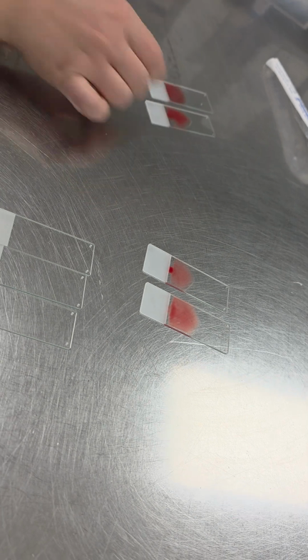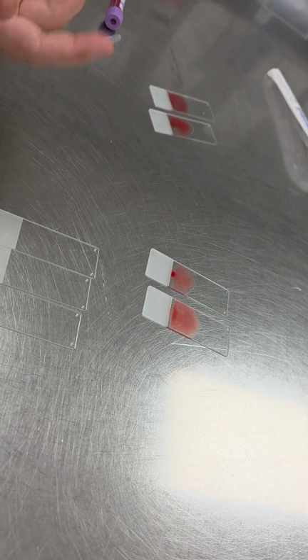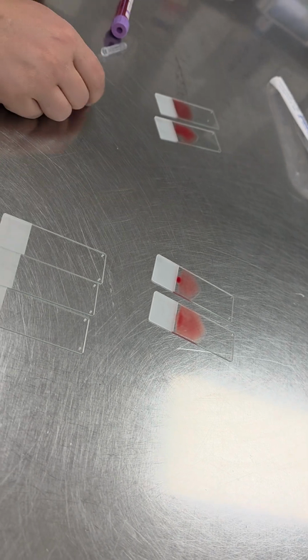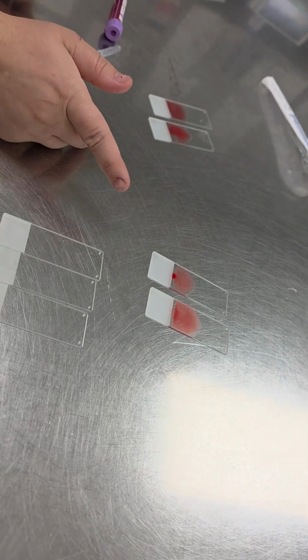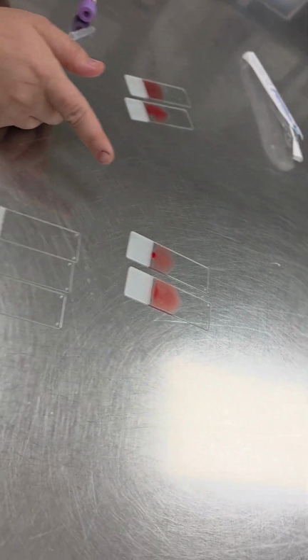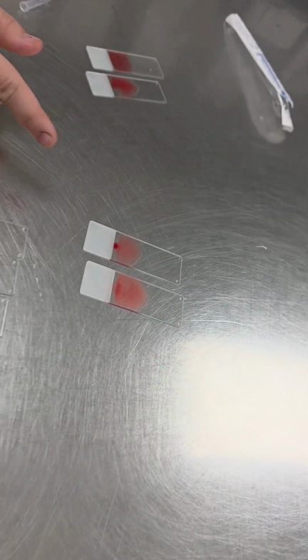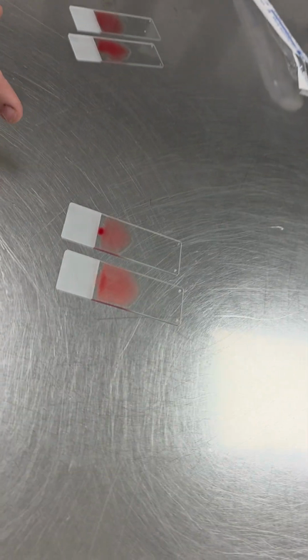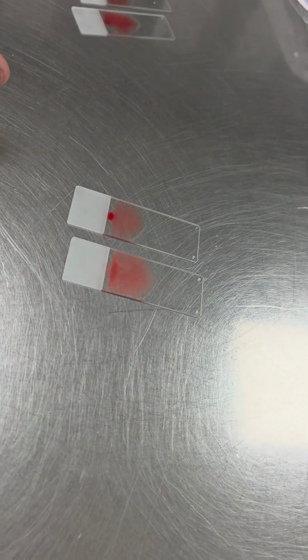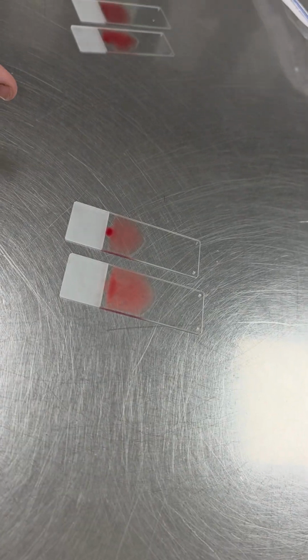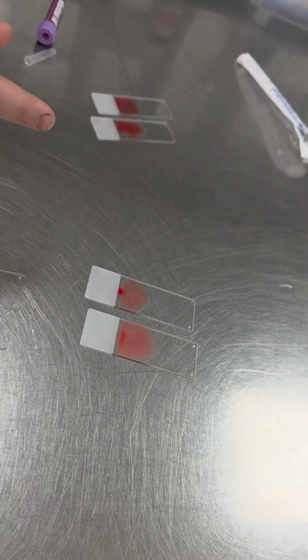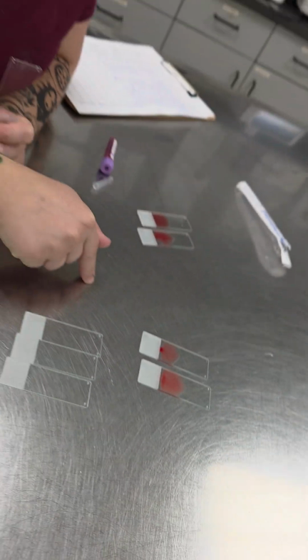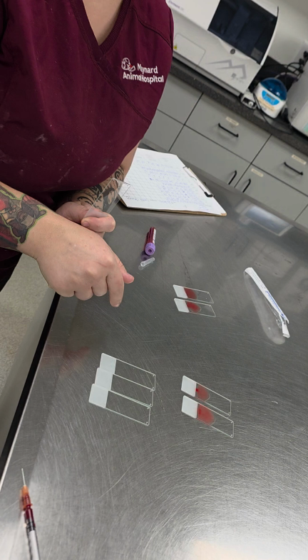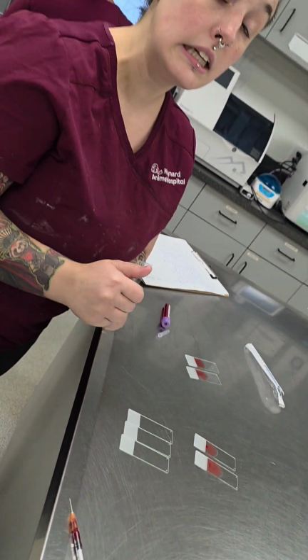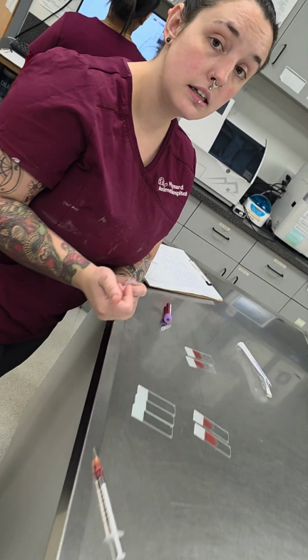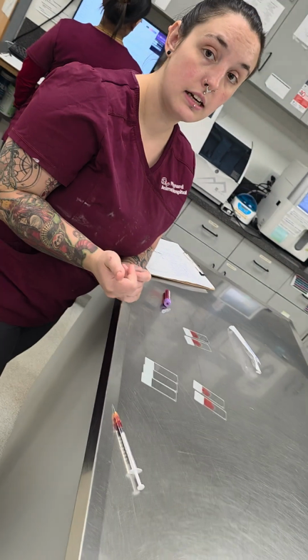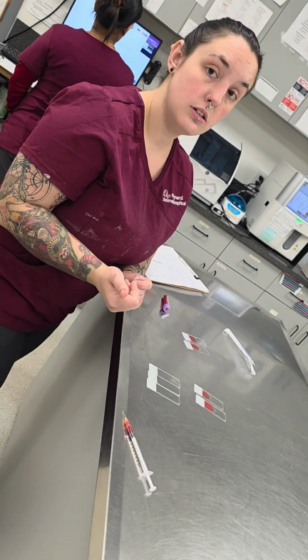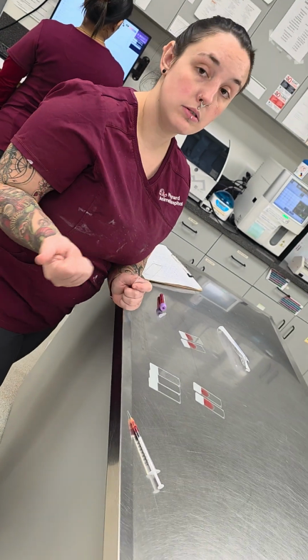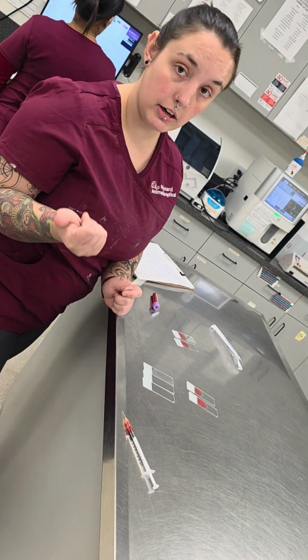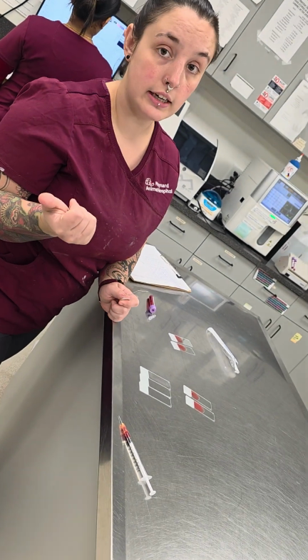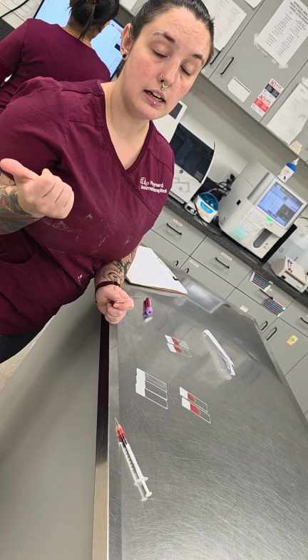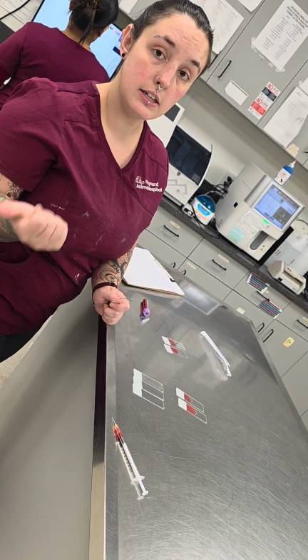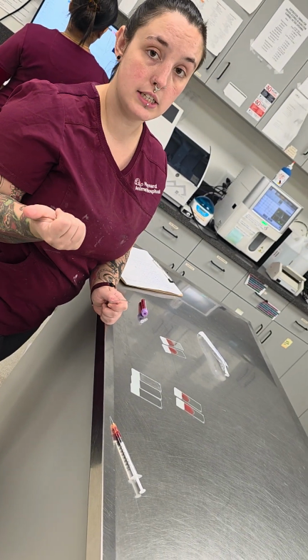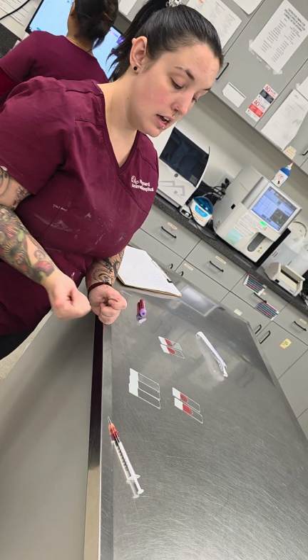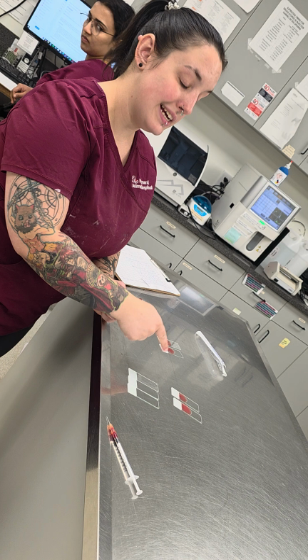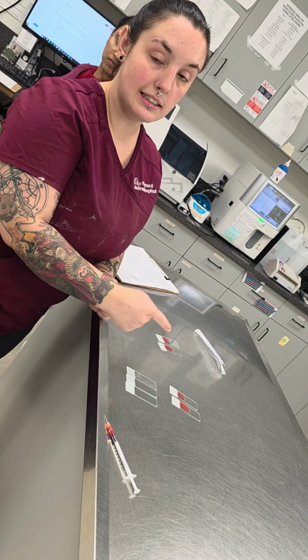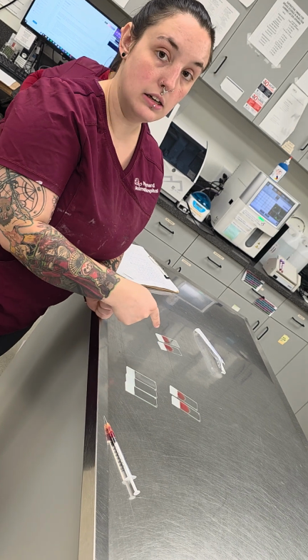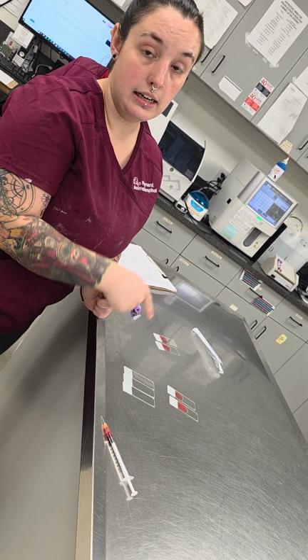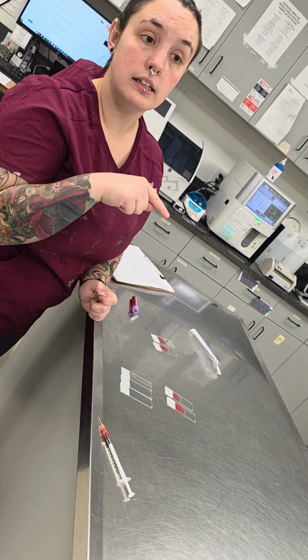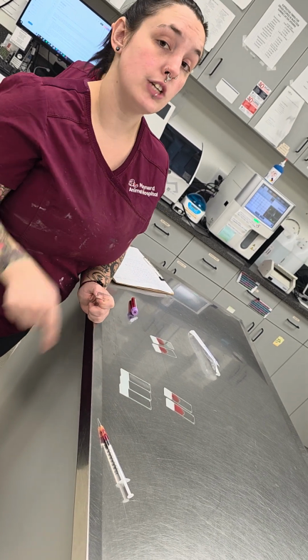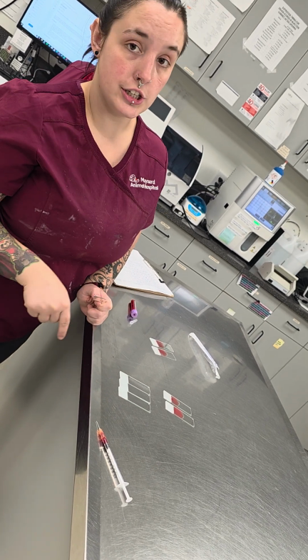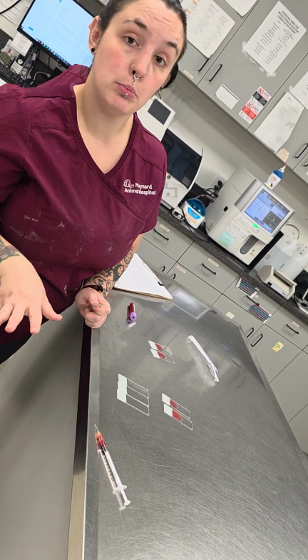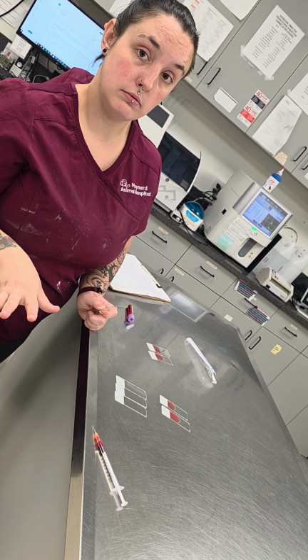Other than that, you wait until it dries, and then you stain that in the clean stain — as I was talking about earlier with the cytology stains. You'll stain this in the clean stain, not the ear cytology or proof stain.